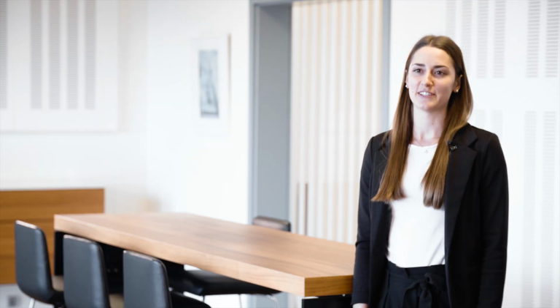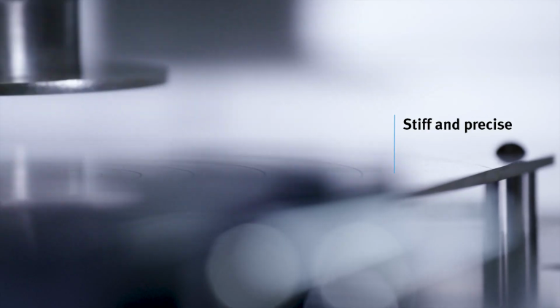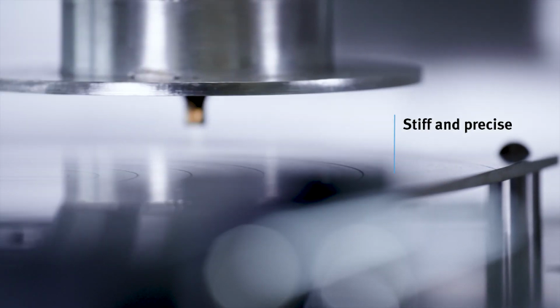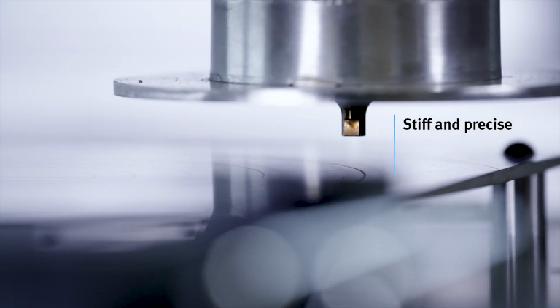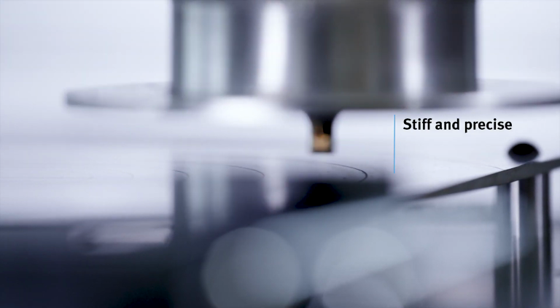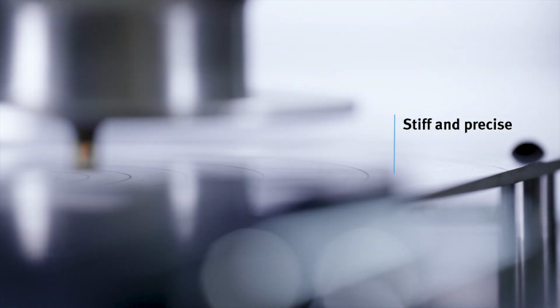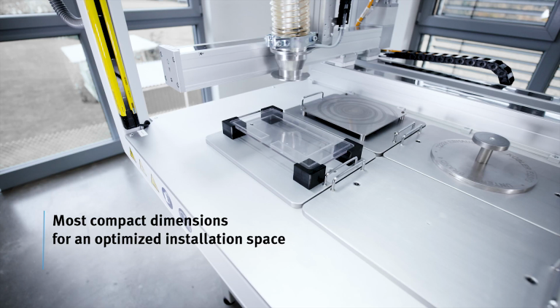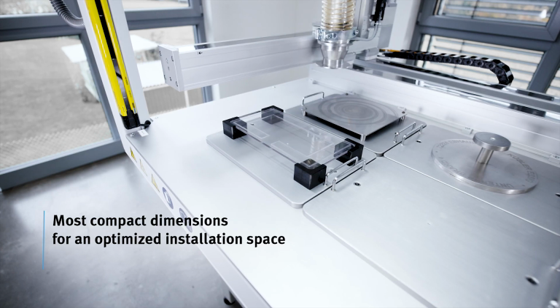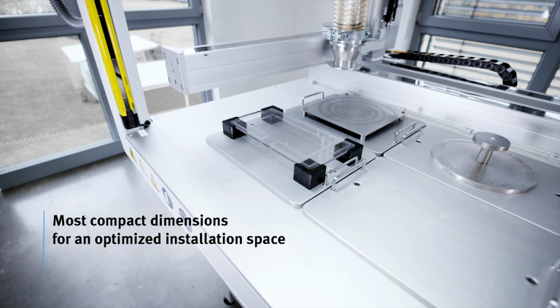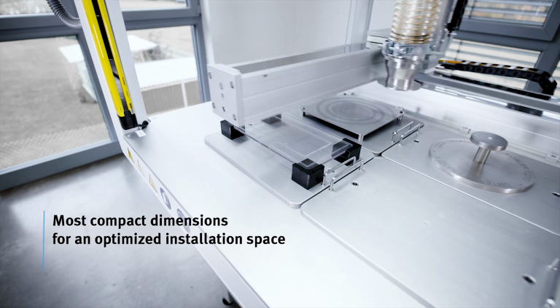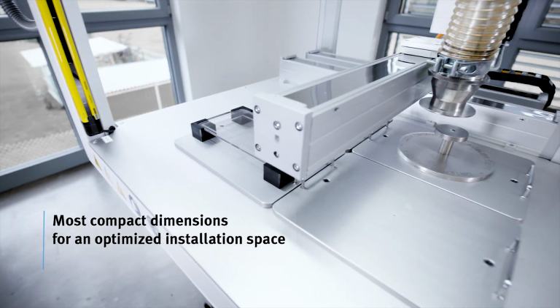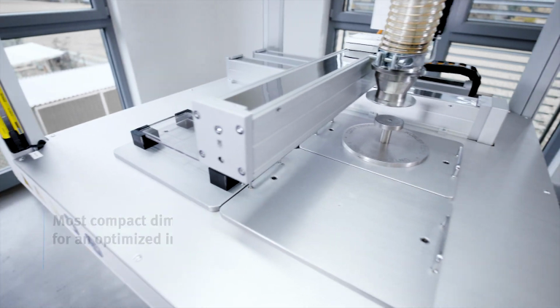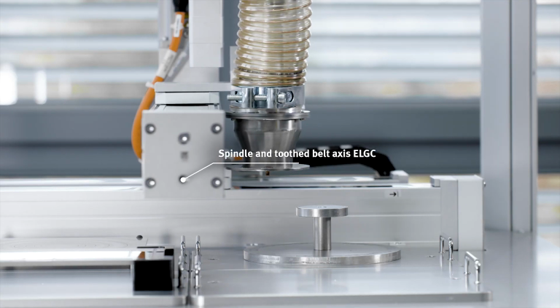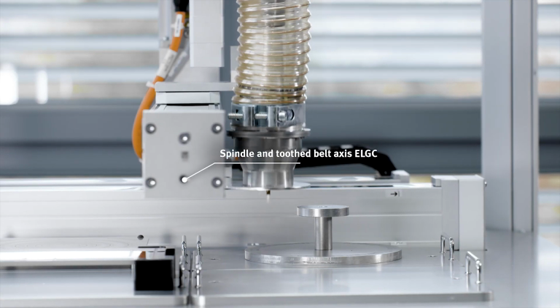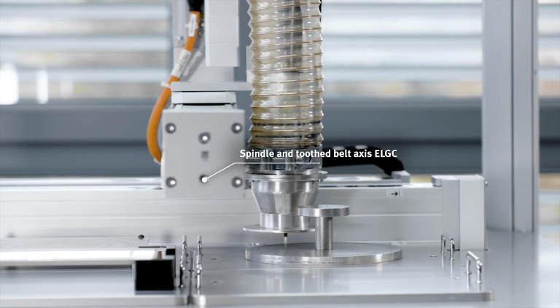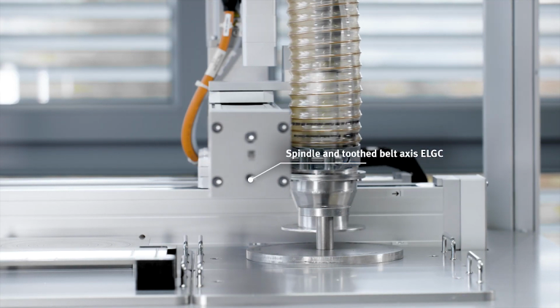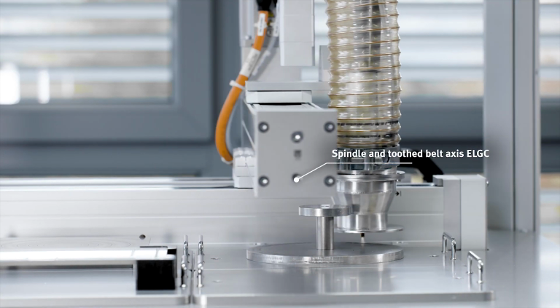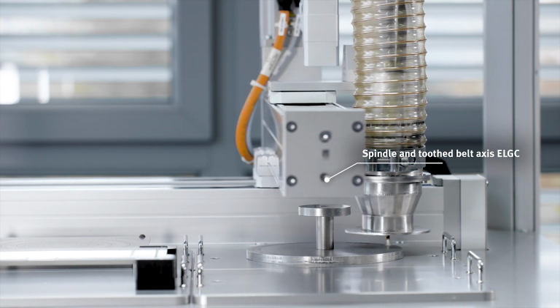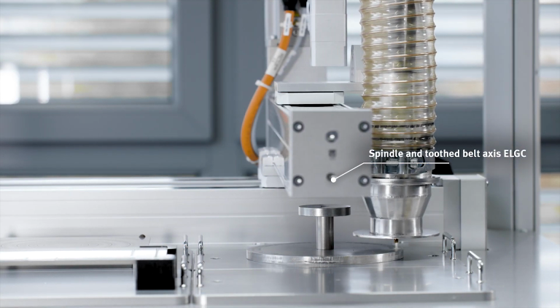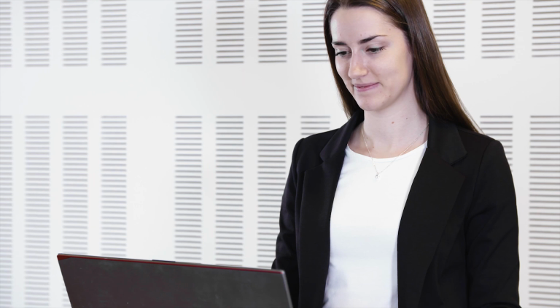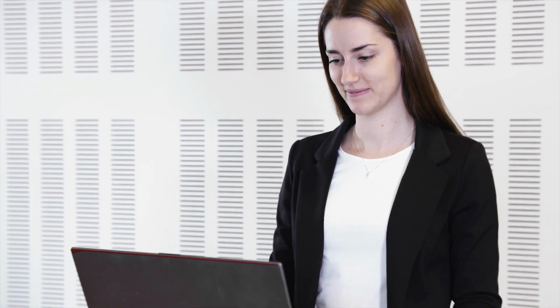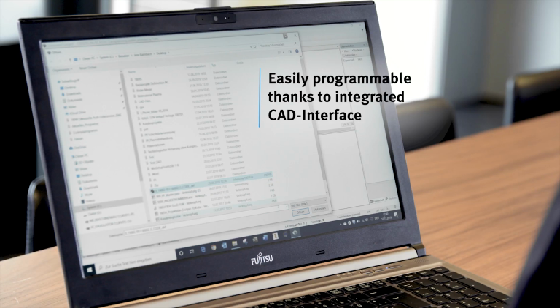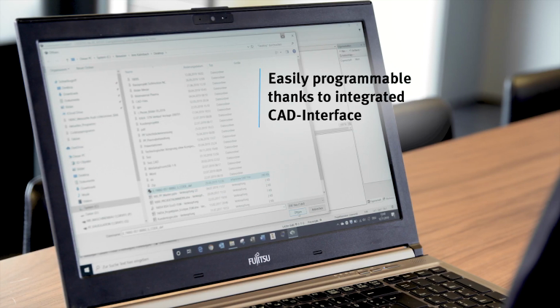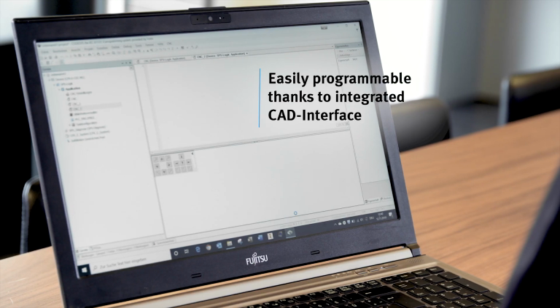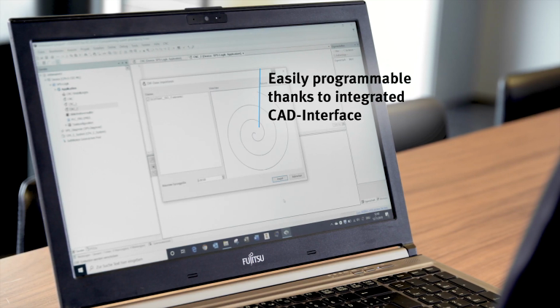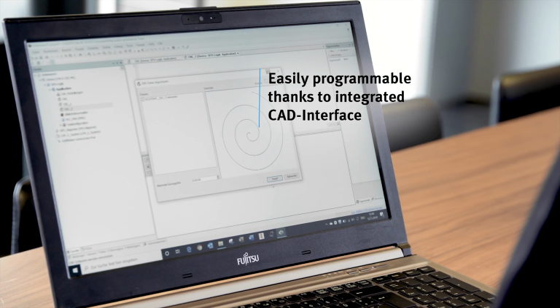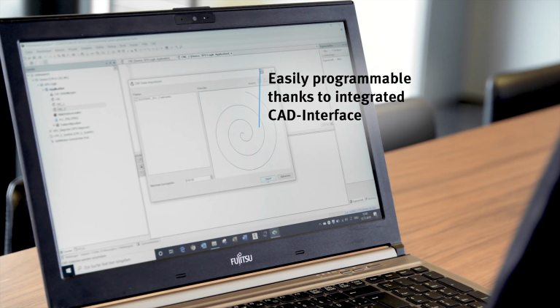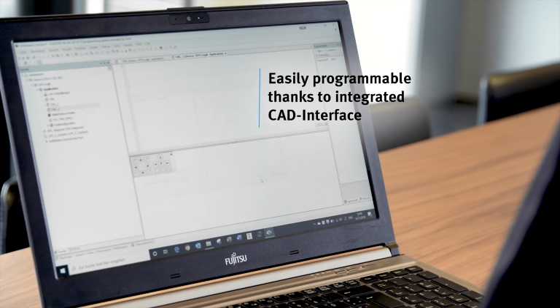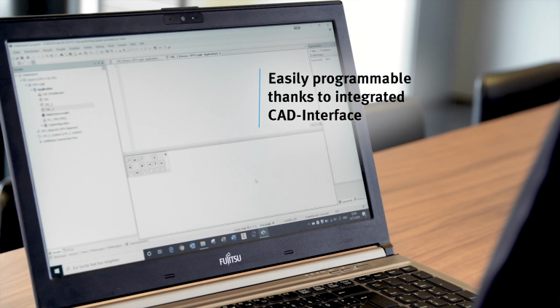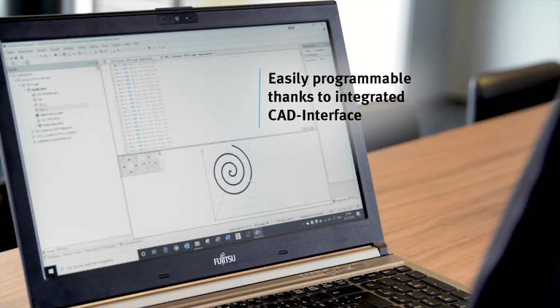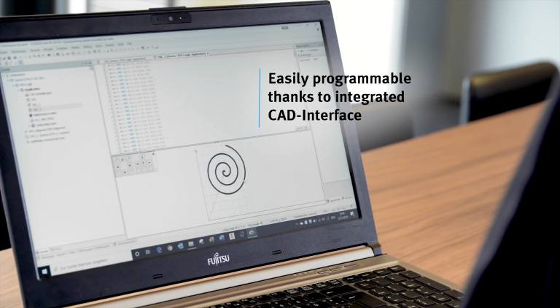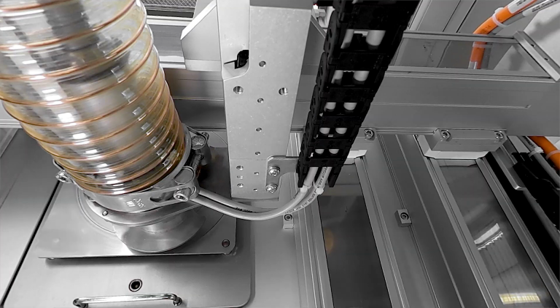With the Axis system from Festo we can make optimal use of our construction frame and realize individual workpiece contours with high accuracy. Using the integrated CAD interface a program code can be generated quickly and easily.